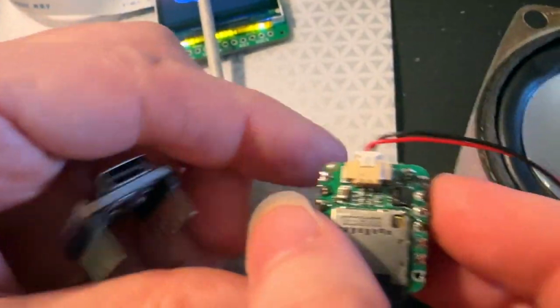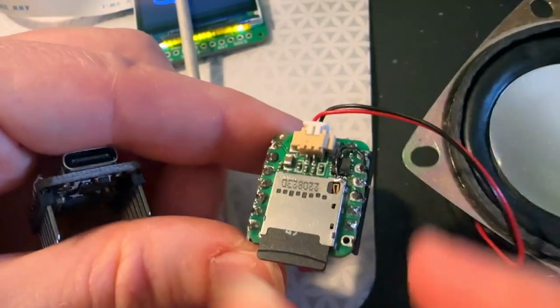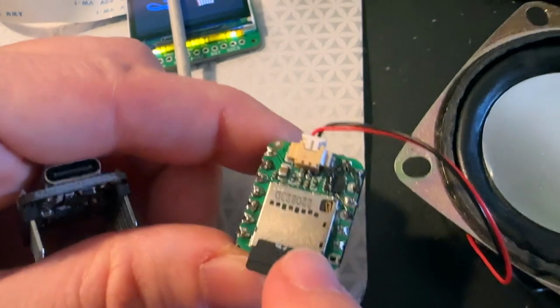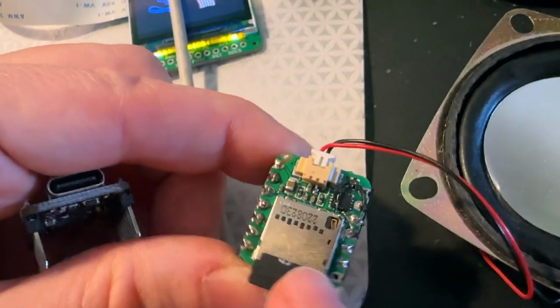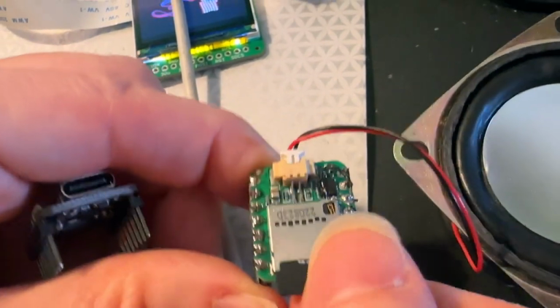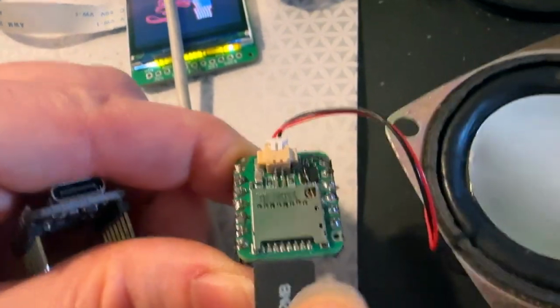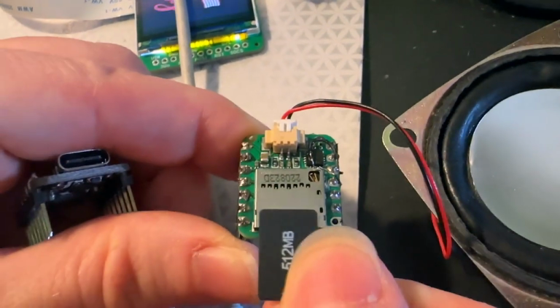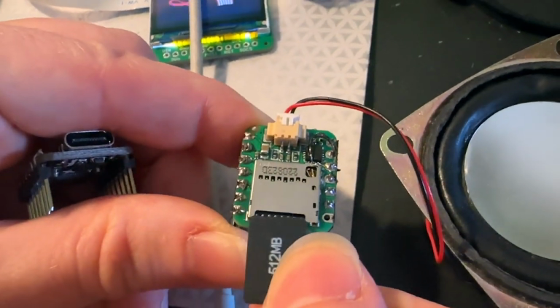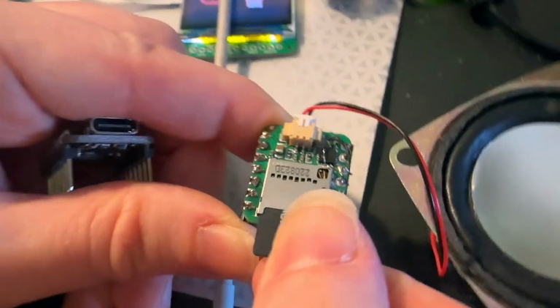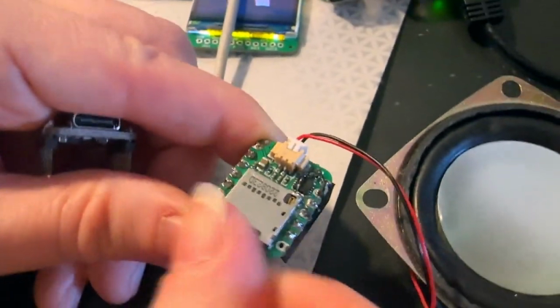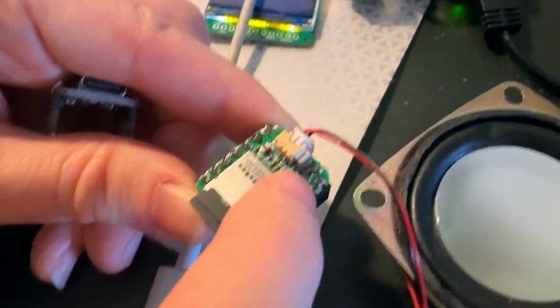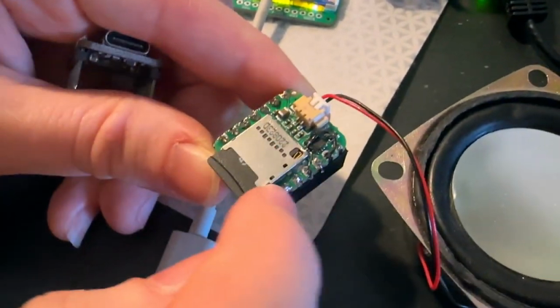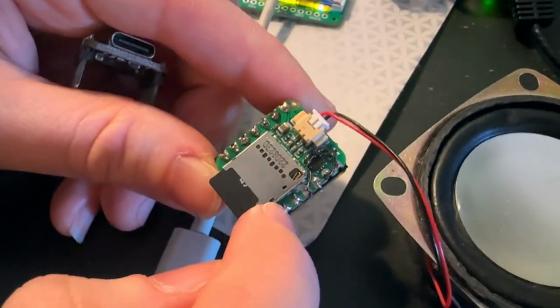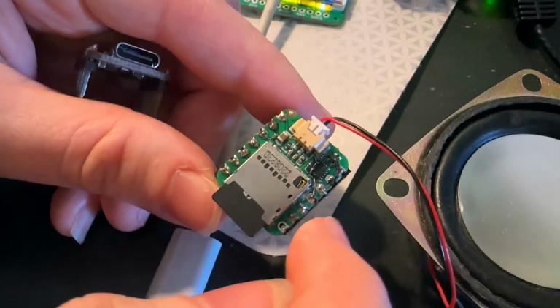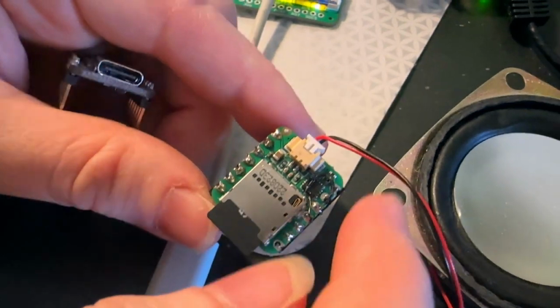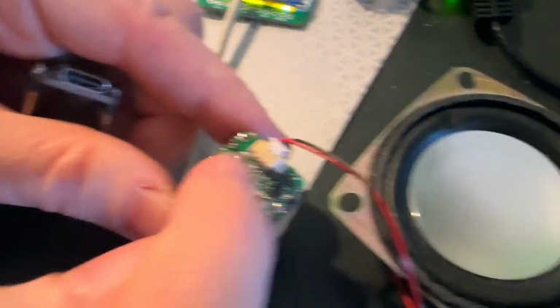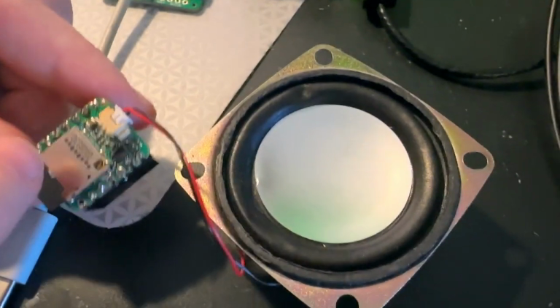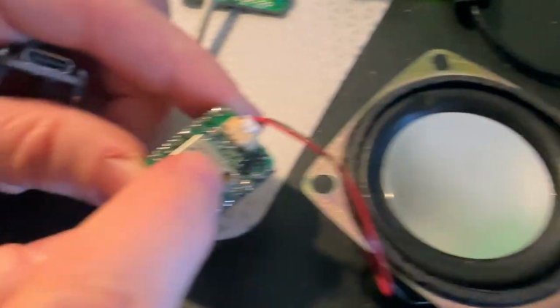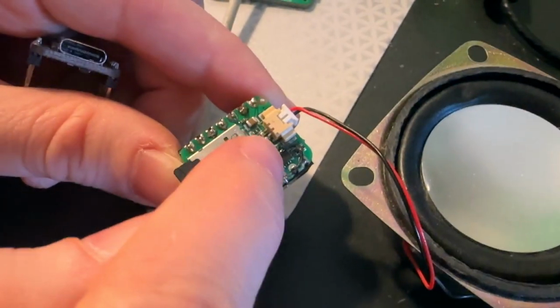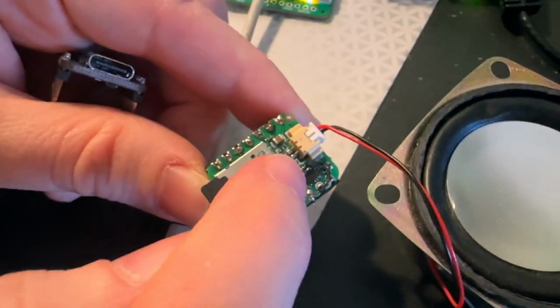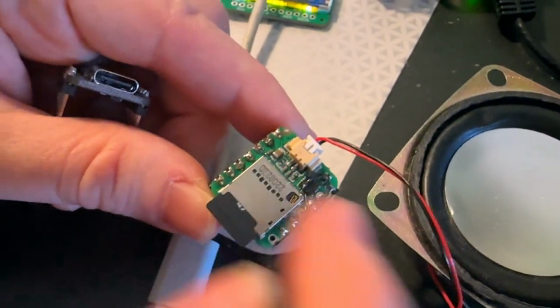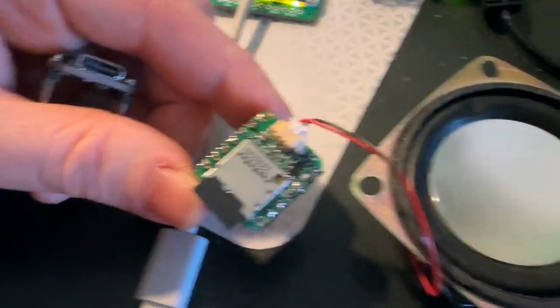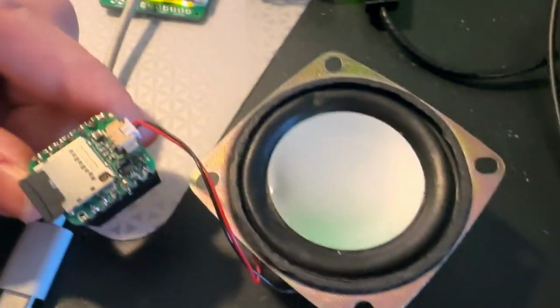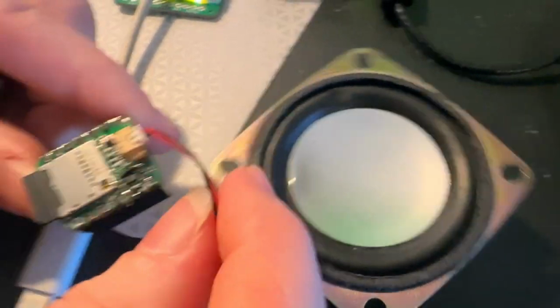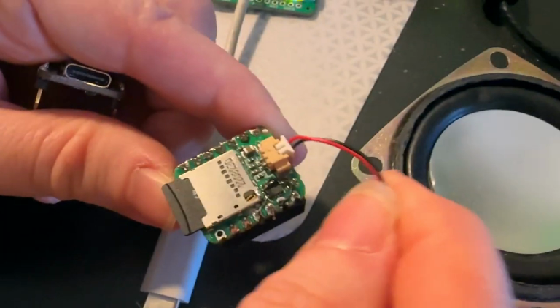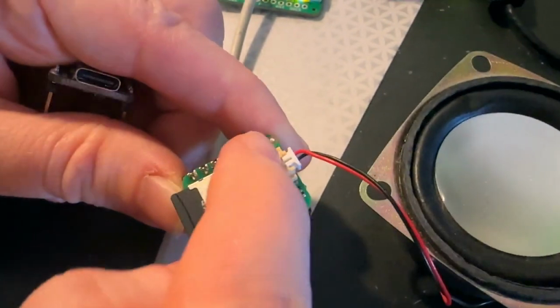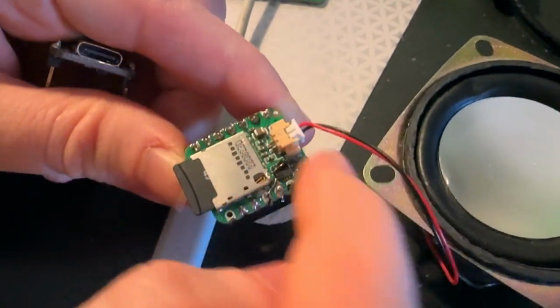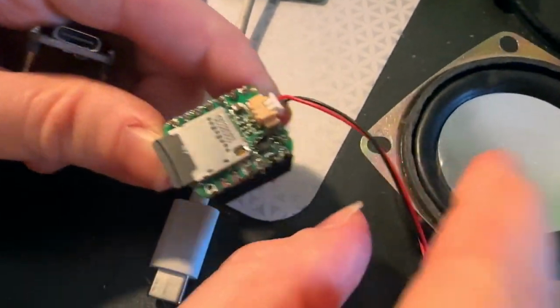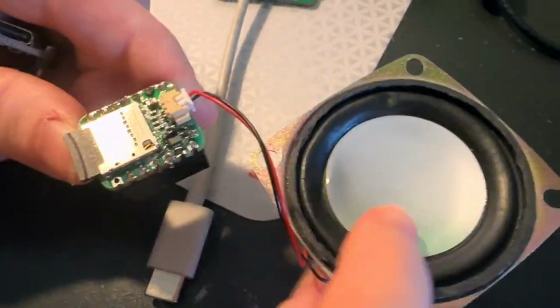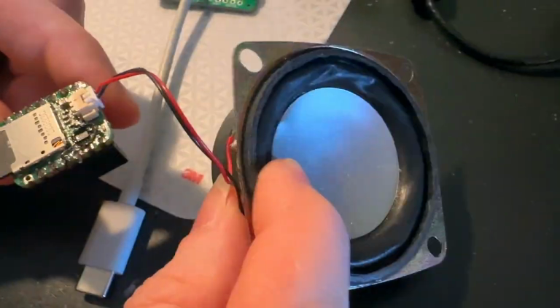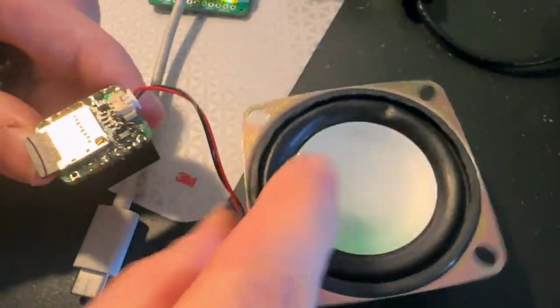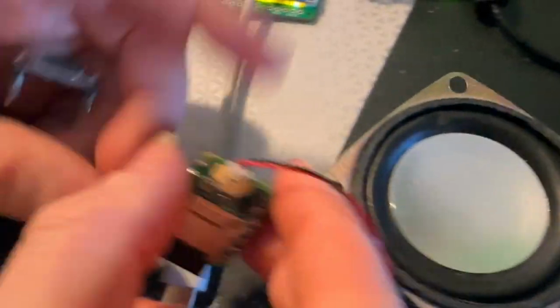We've already made one with a micro SD card and we also made one with an I2S amplifier, and now I've got the one that mixes them both together. It's got micro SD and amplifier, which means it's perfect for playing audio through this Pico blade to up to a three watt speaker.